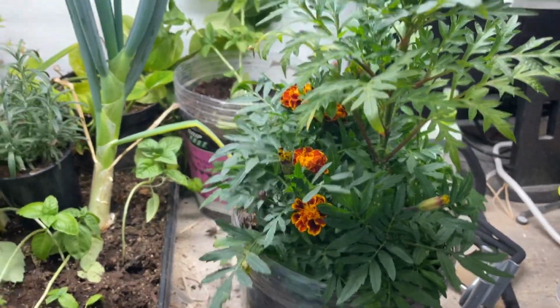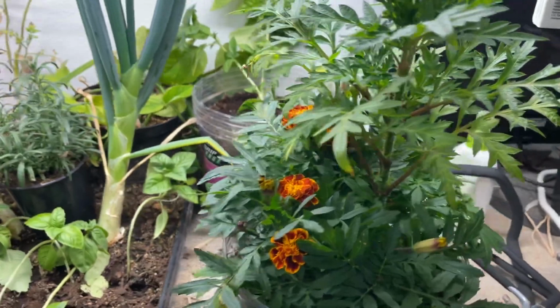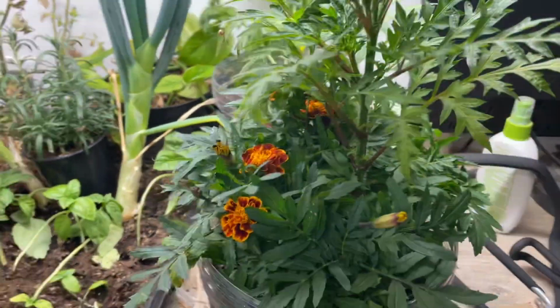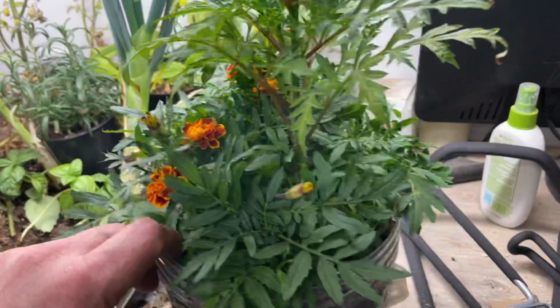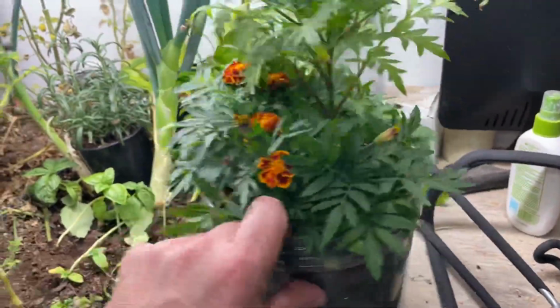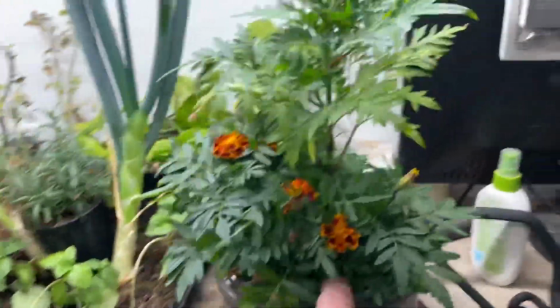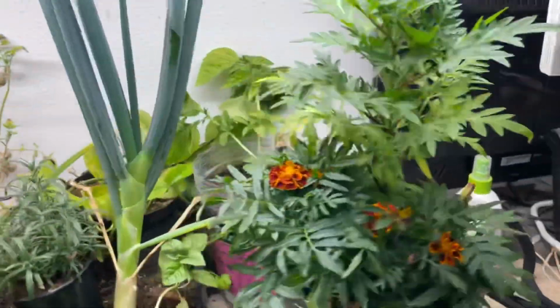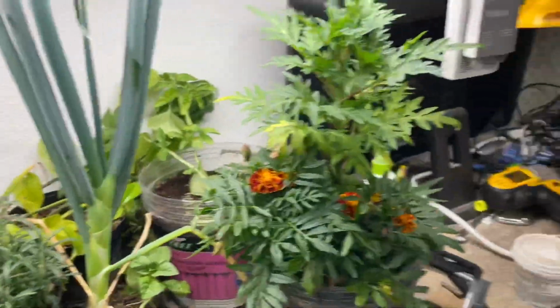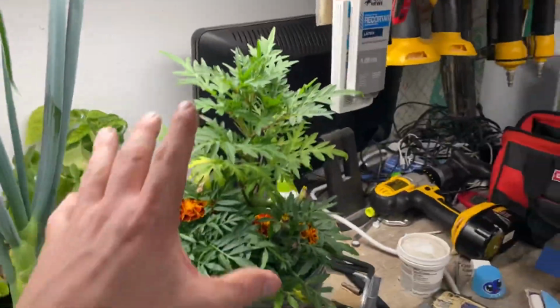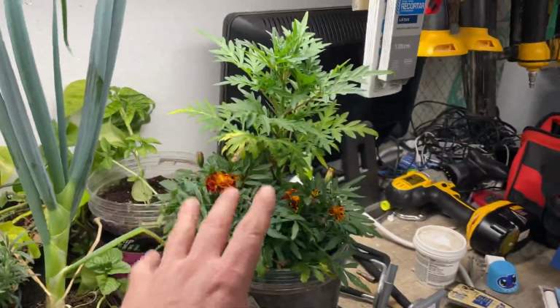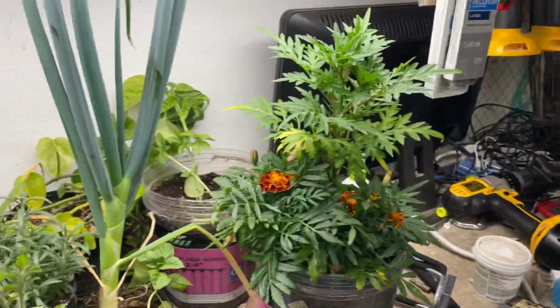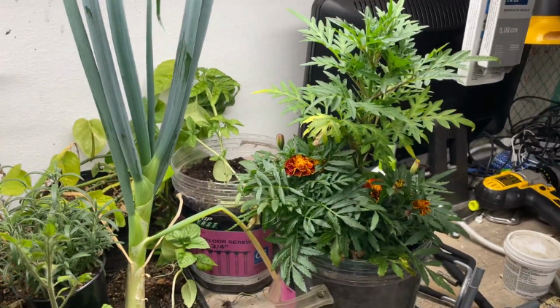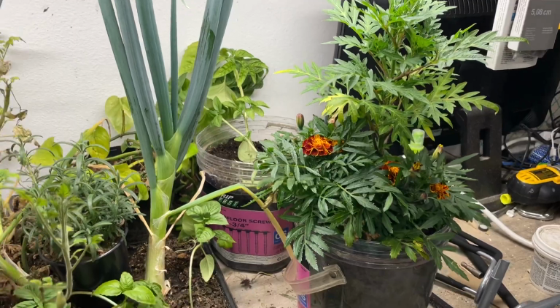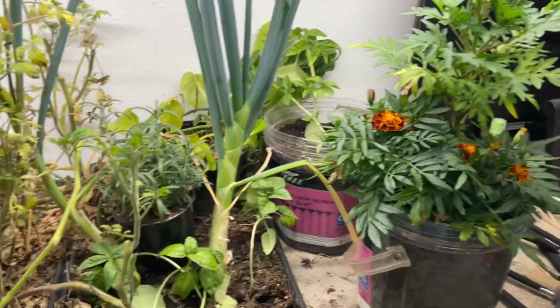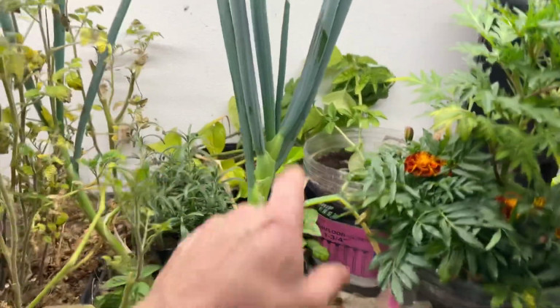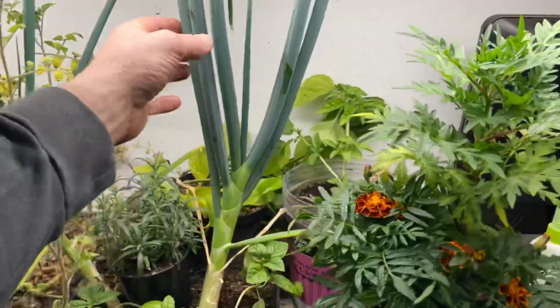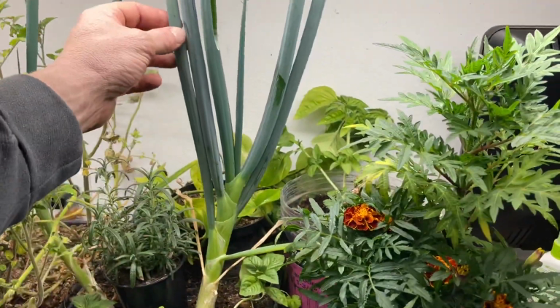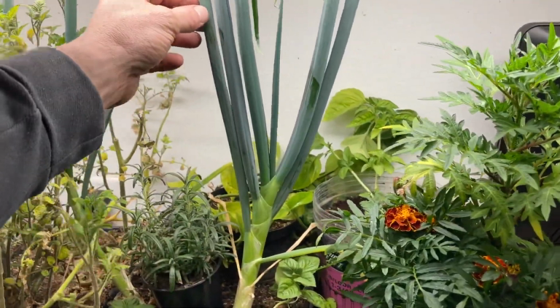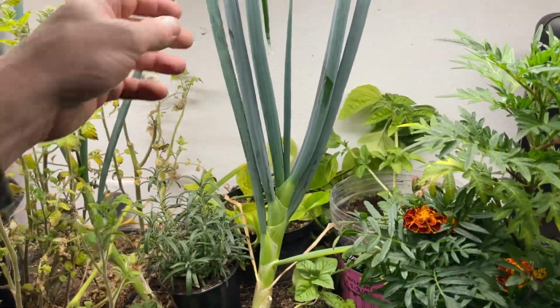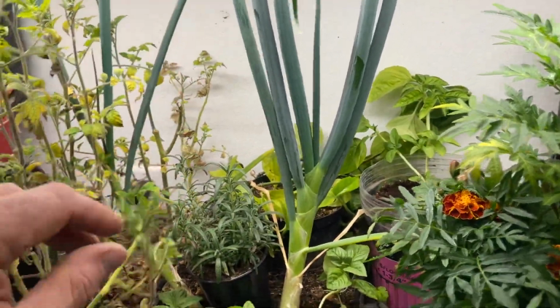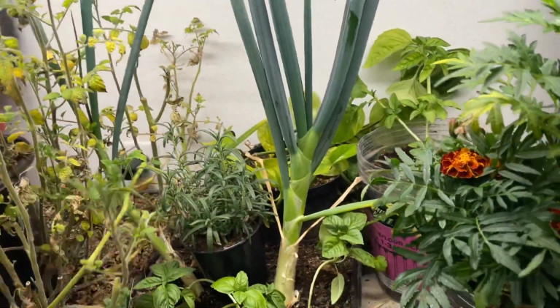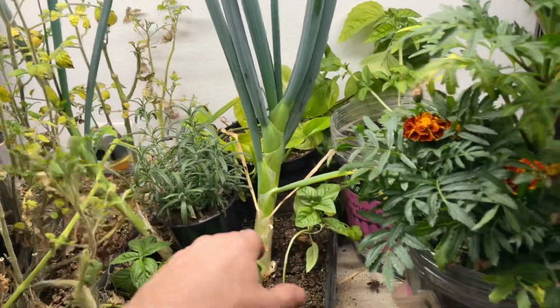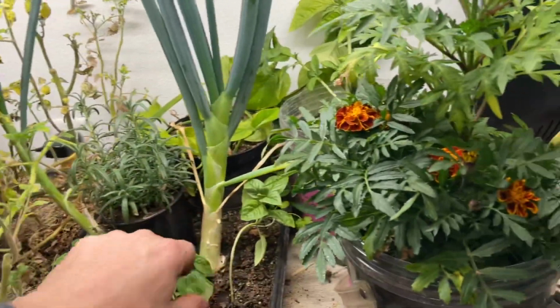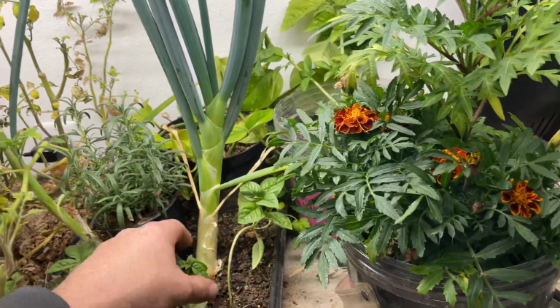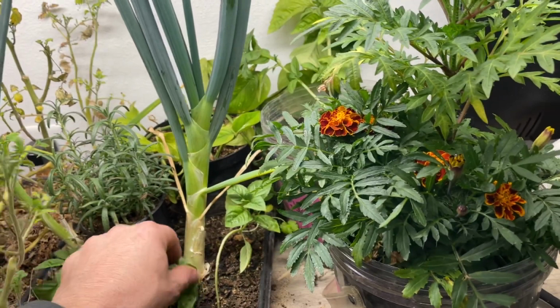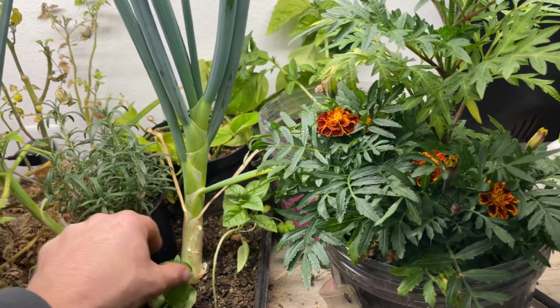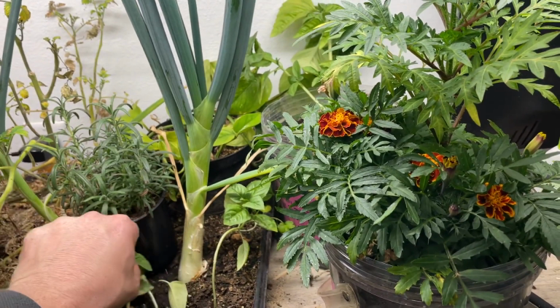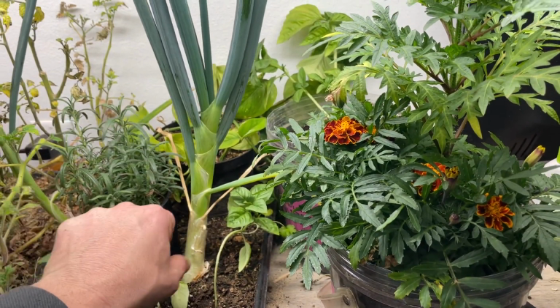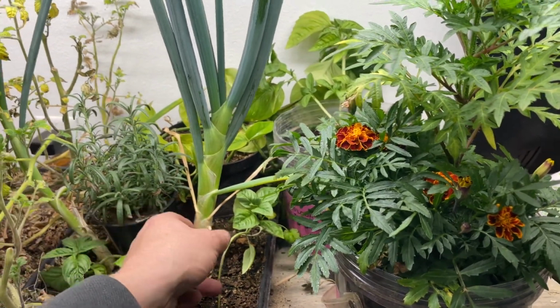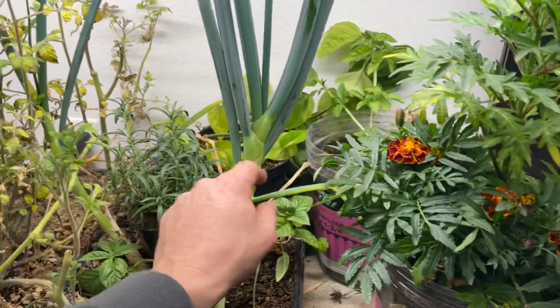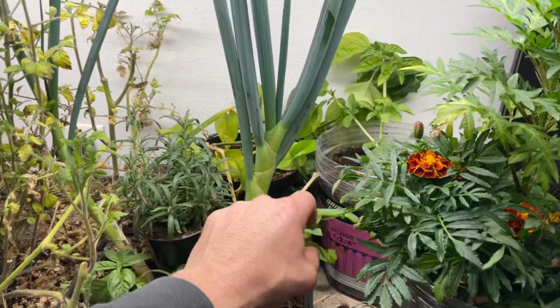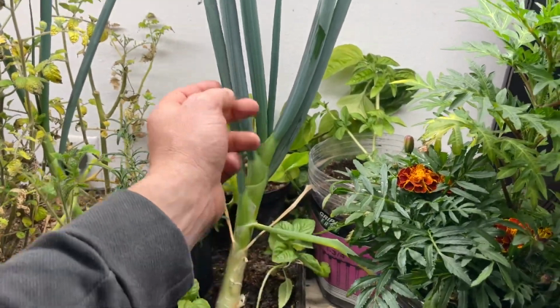We'll let it do its thing. A jumping jack marigold is supposed to get four or five feet tall. Then these are onions that I put in here — originally they were for green onions, which I still cut things off of — but boy have they done pretty well in here.